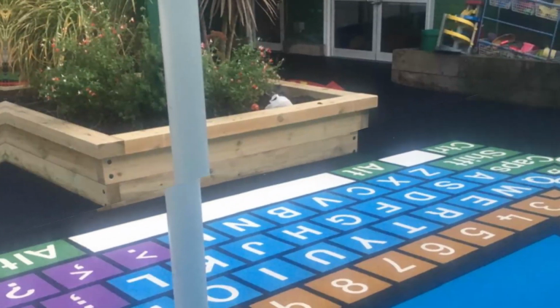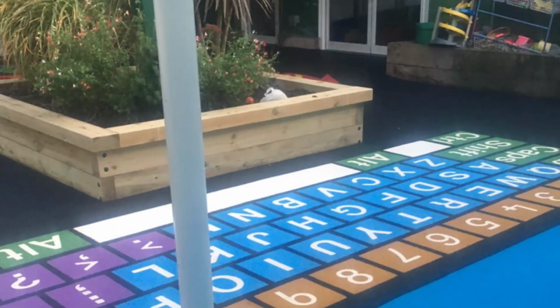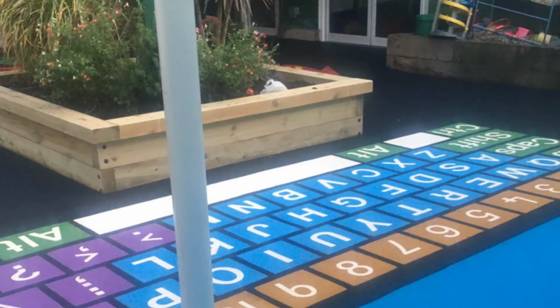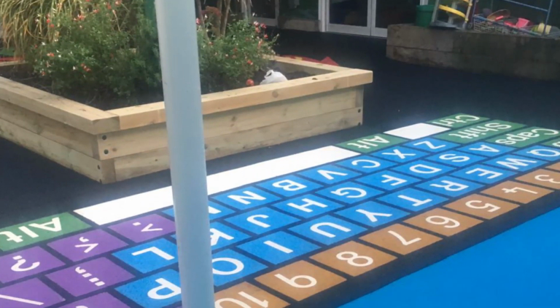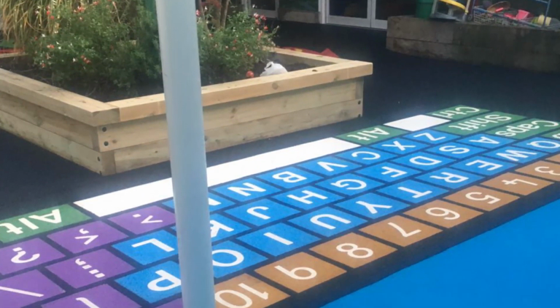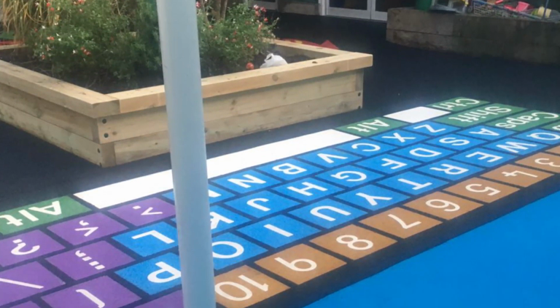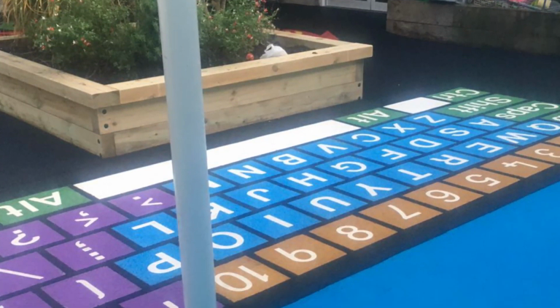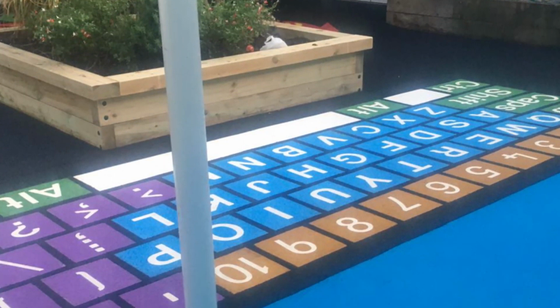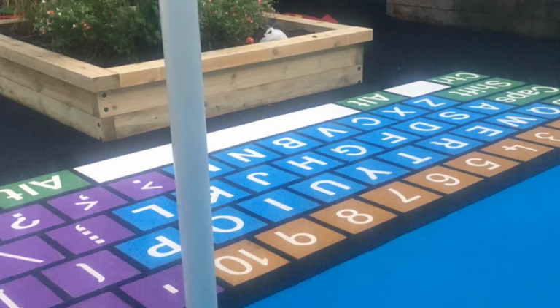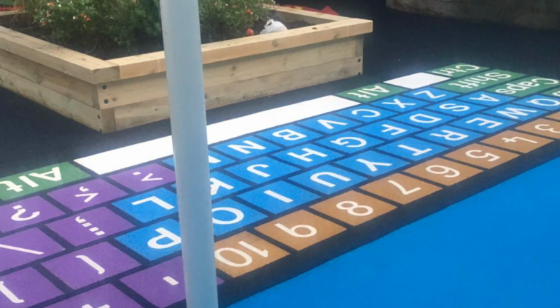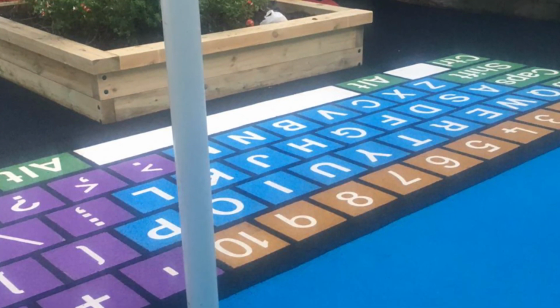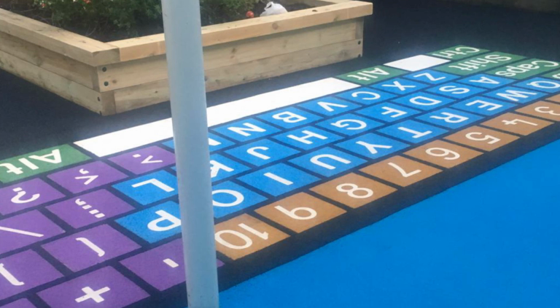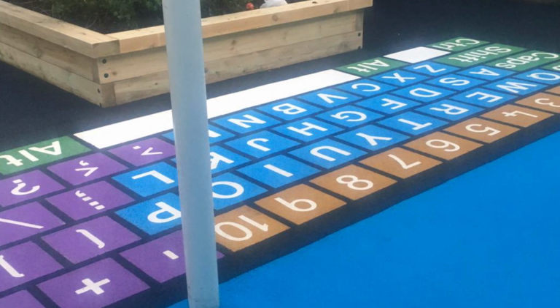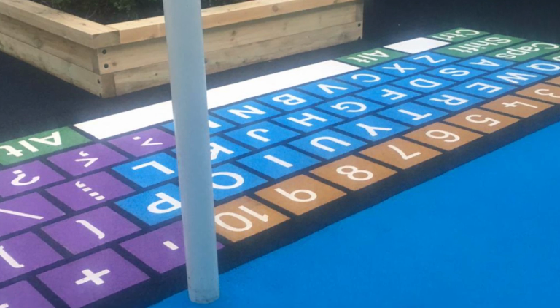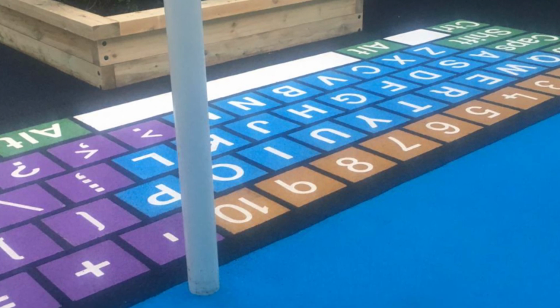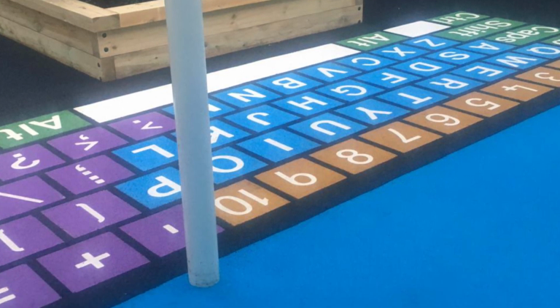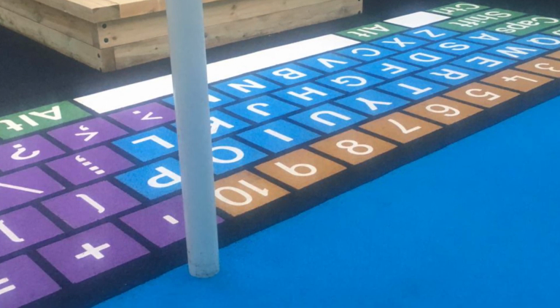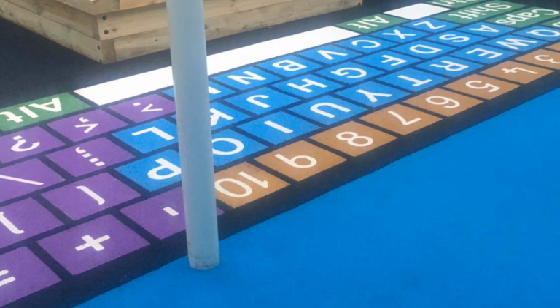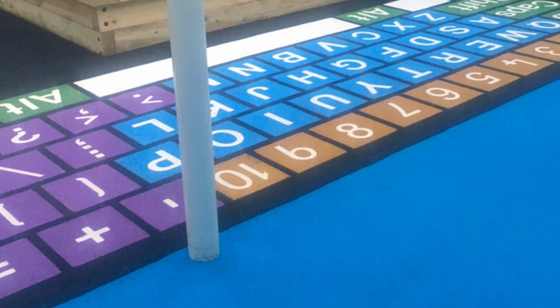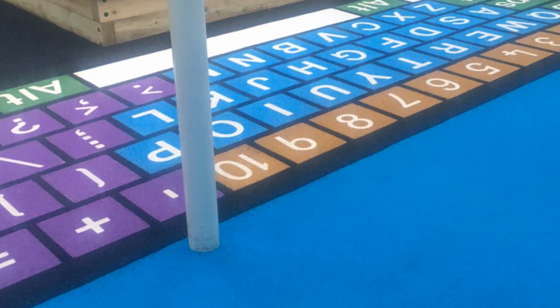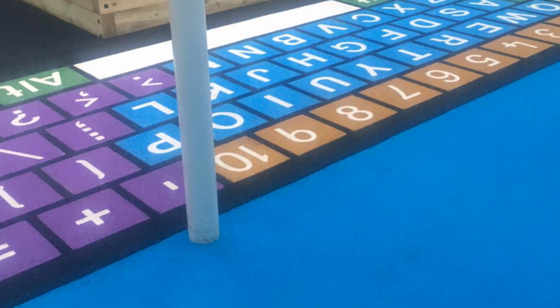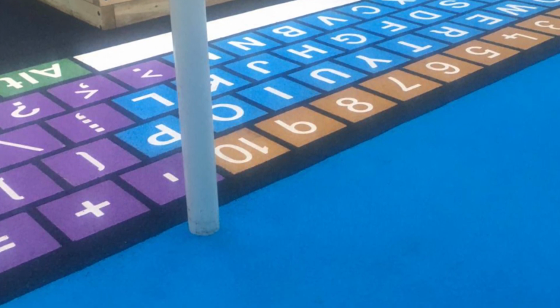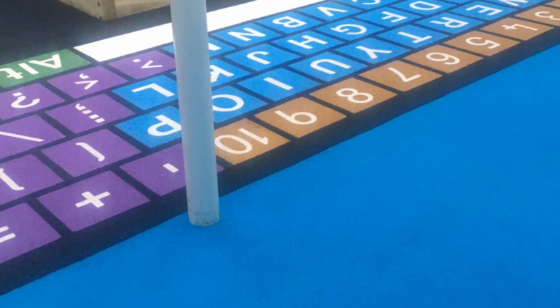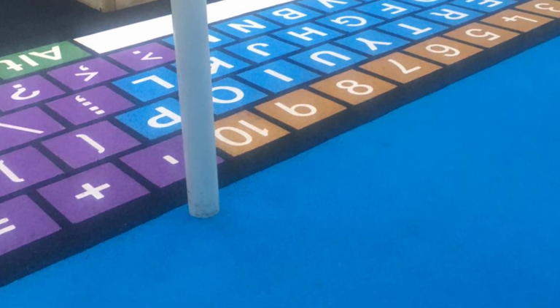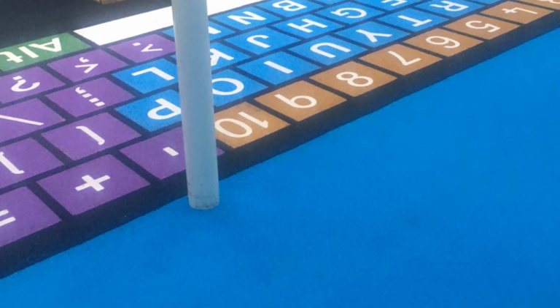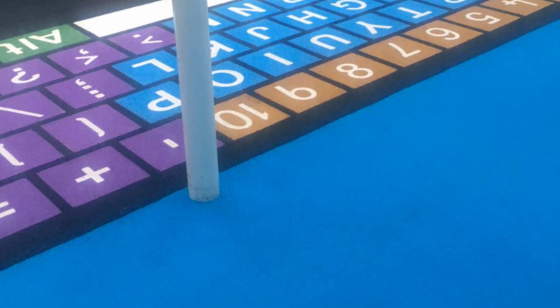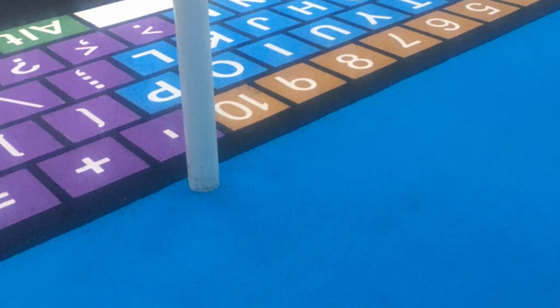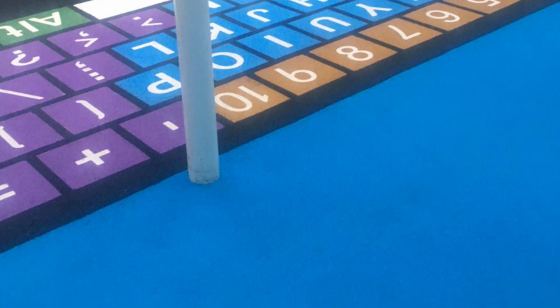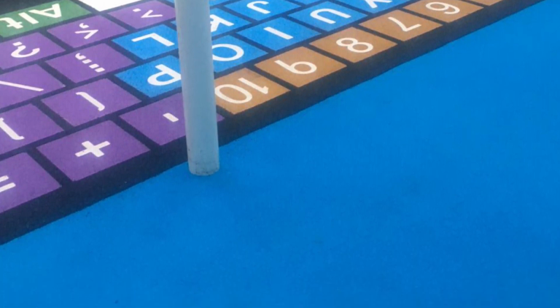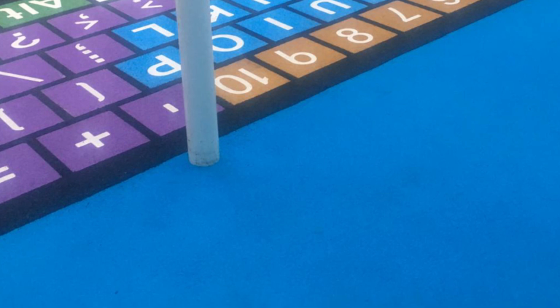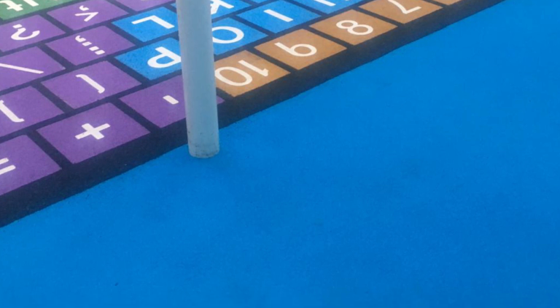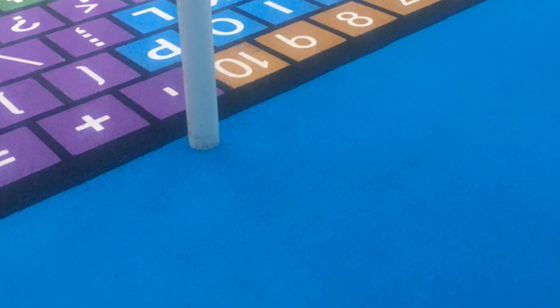You can see from these images that the final job has been completed and looks stunning in this multi-coloured design with an array of graphics spread throughout. The nursery absolutely love their new play area.